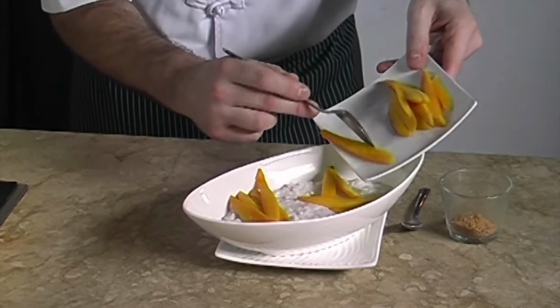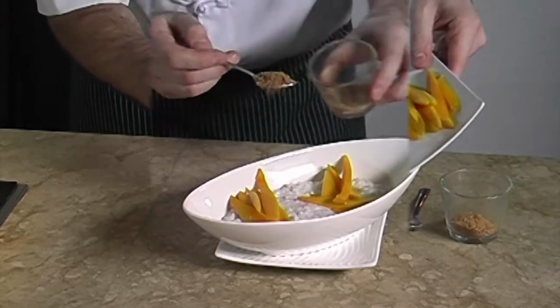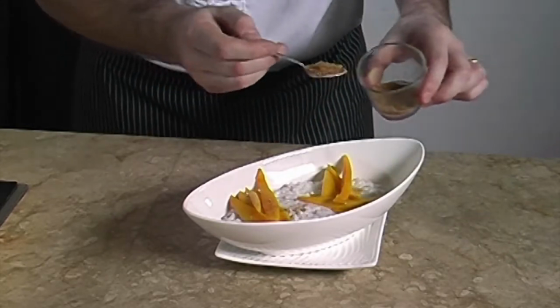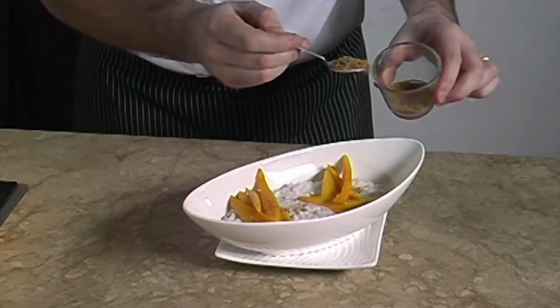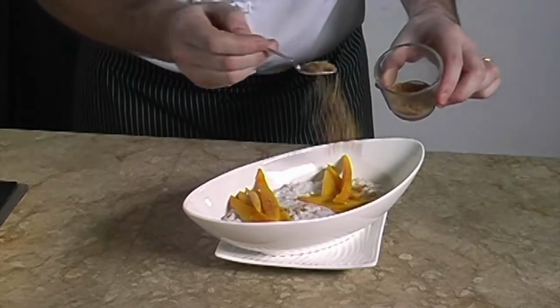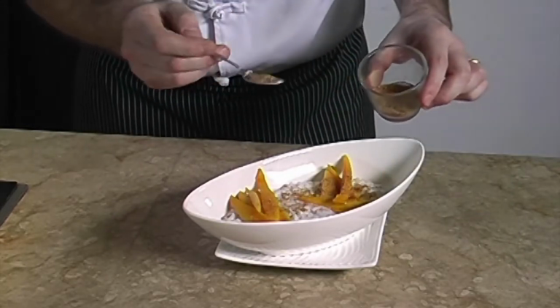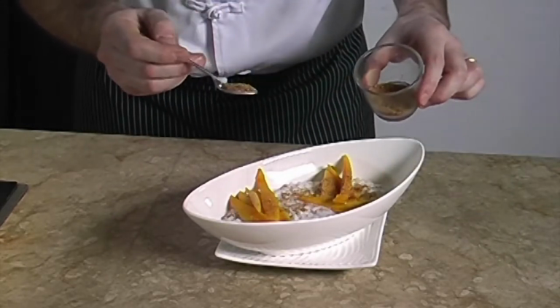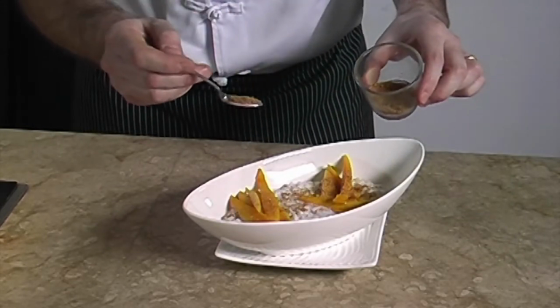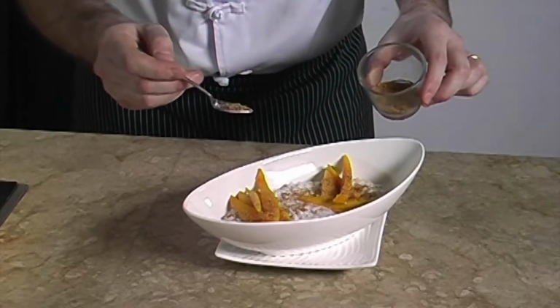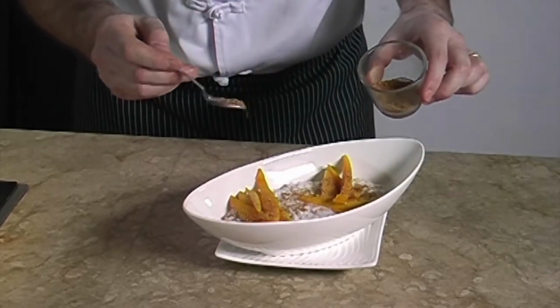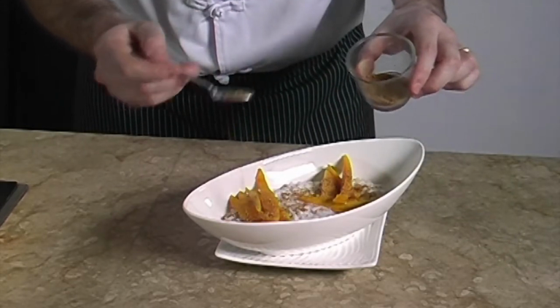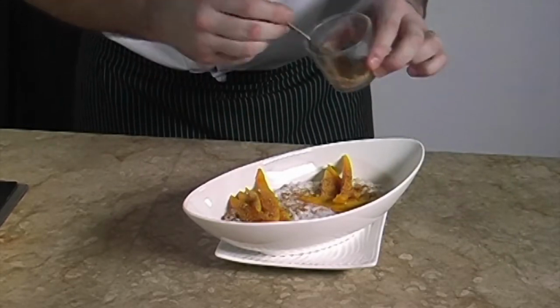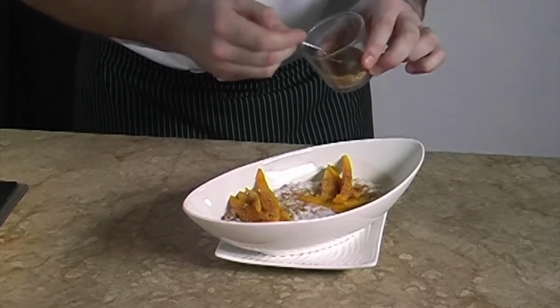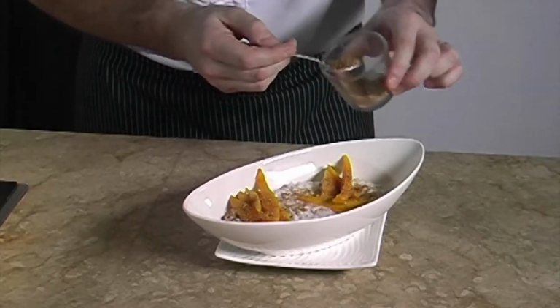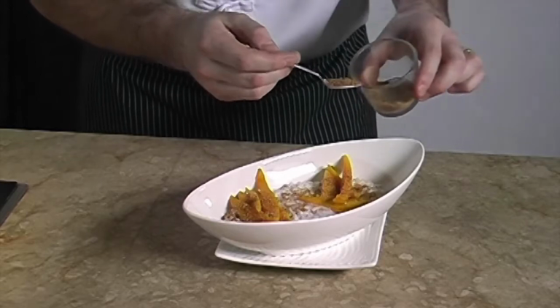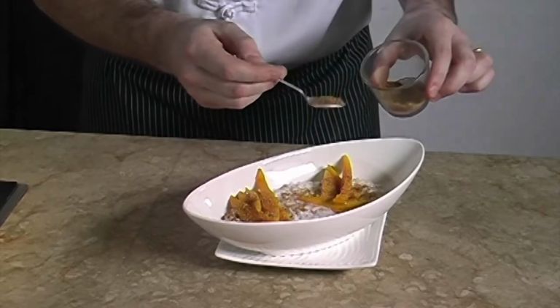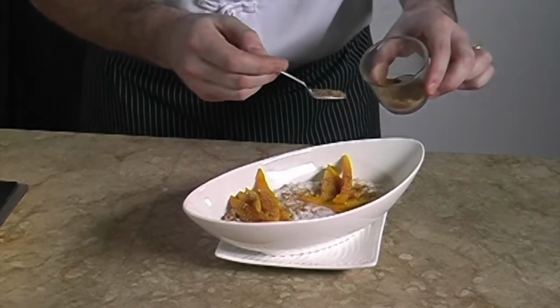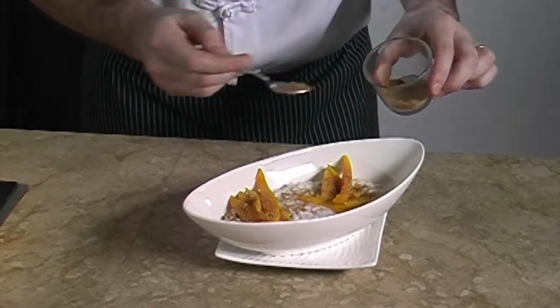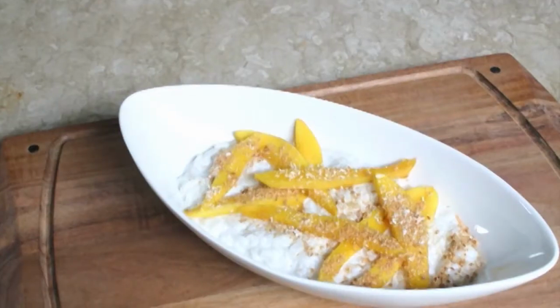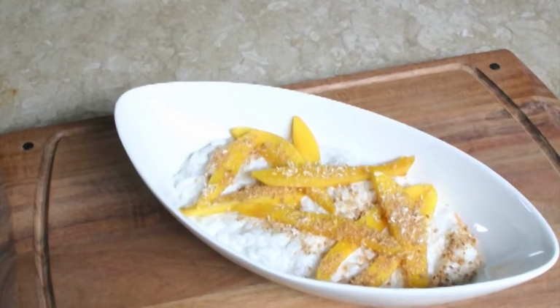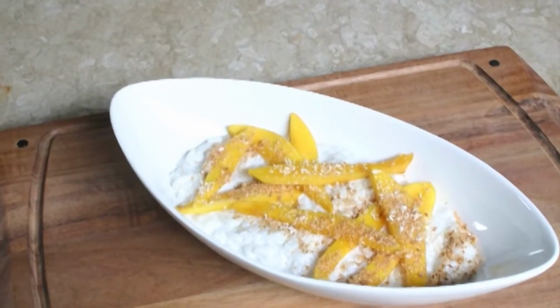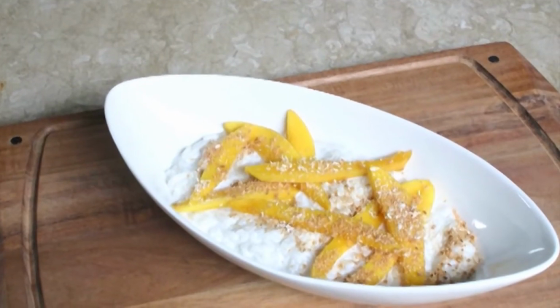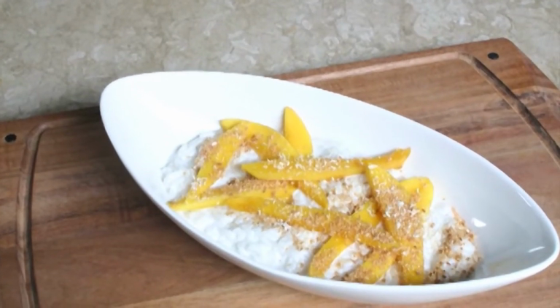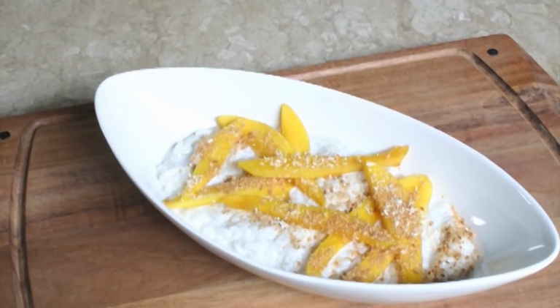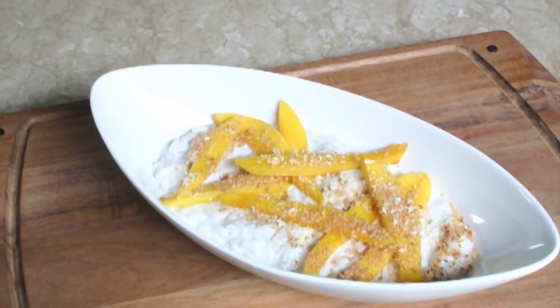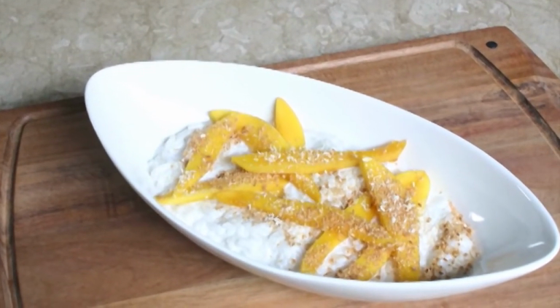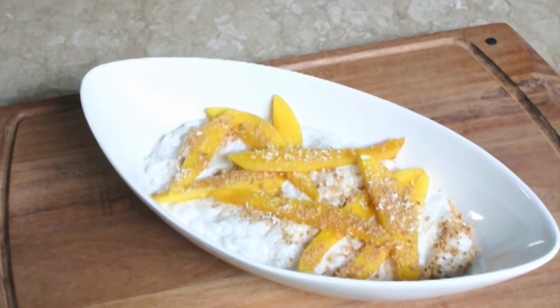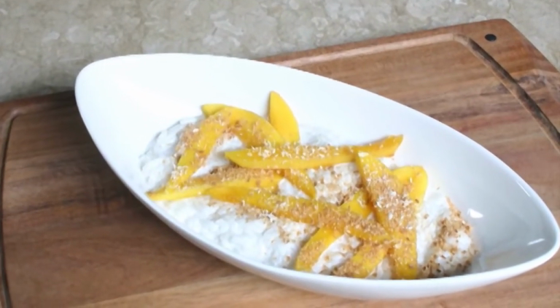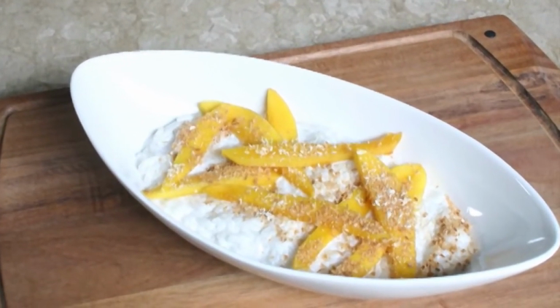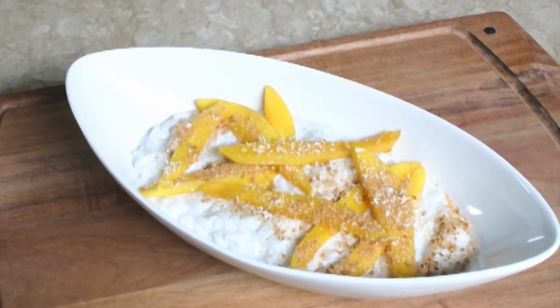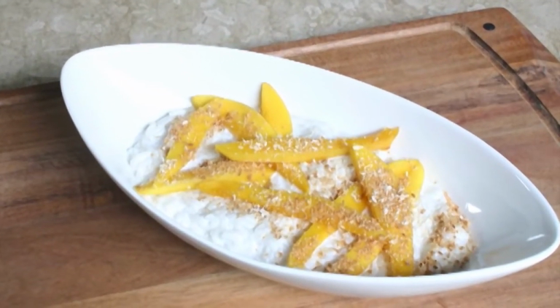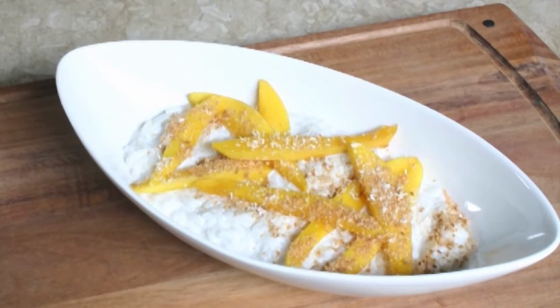And we sprinkle our oven-toasted shredded coconut on top. The aromas are great — no one can resist this rice!